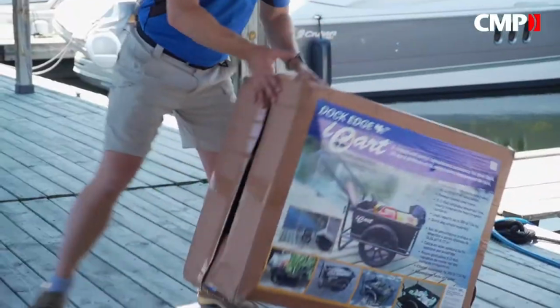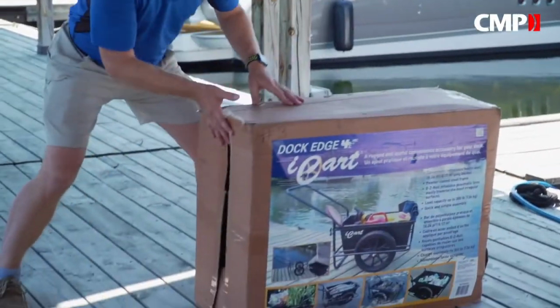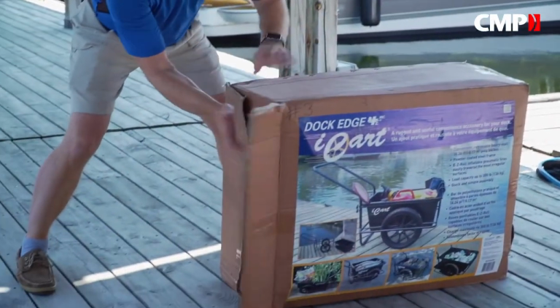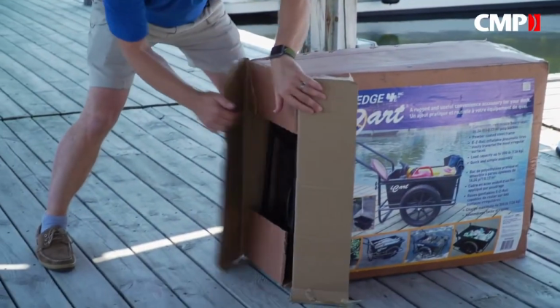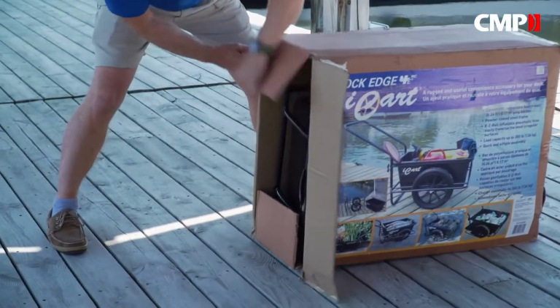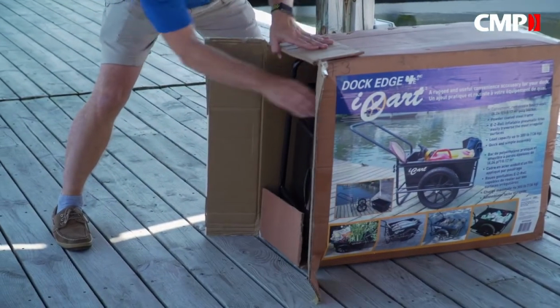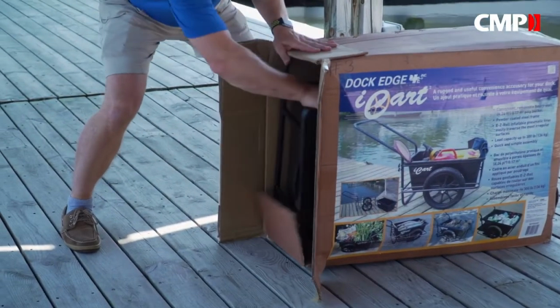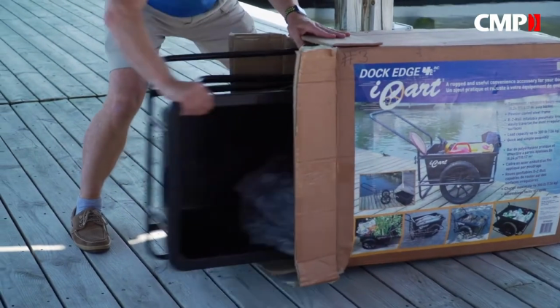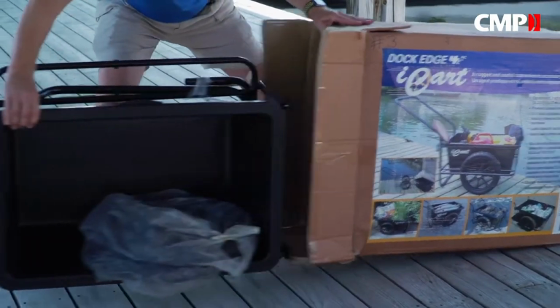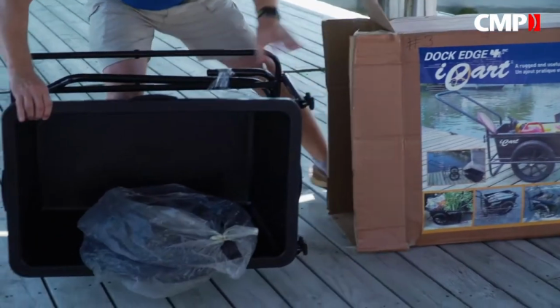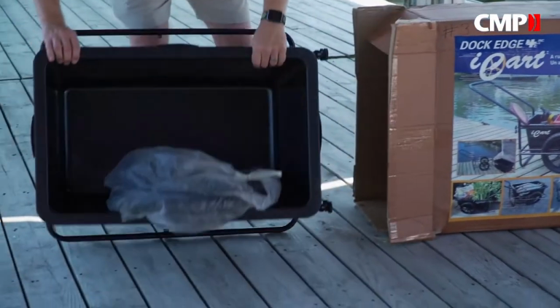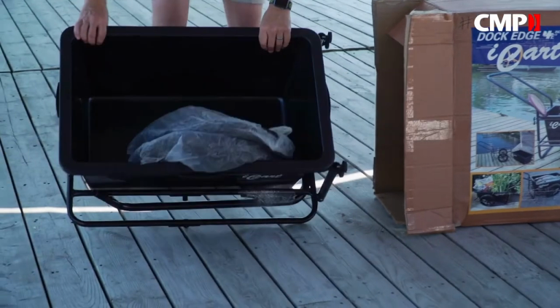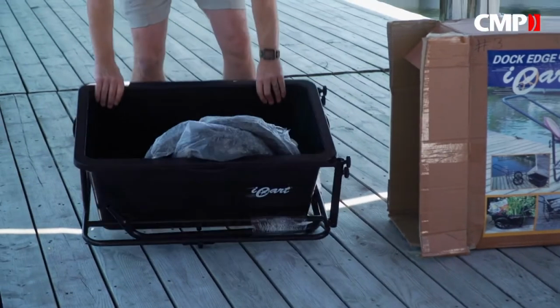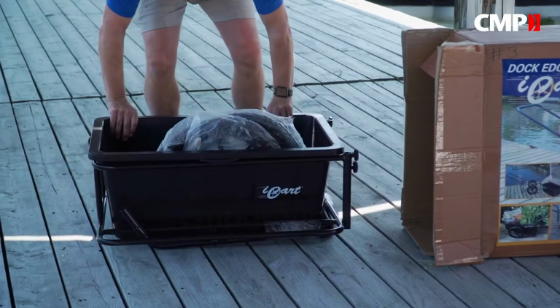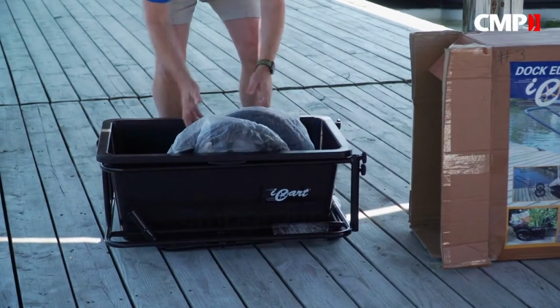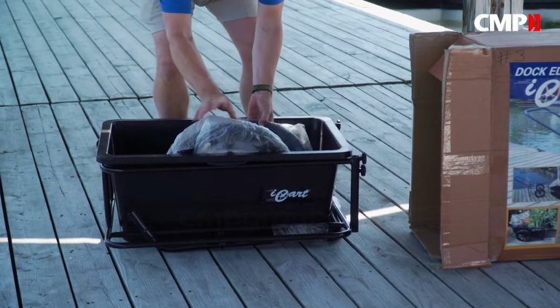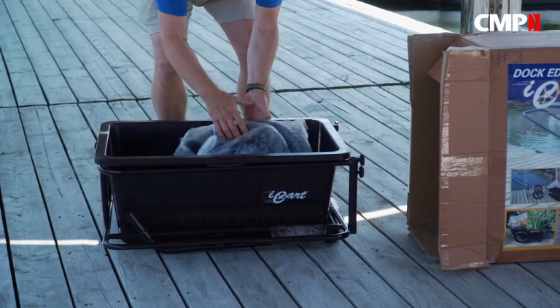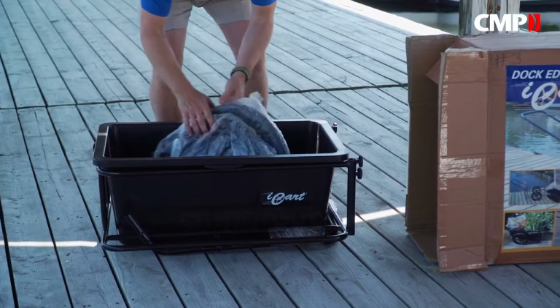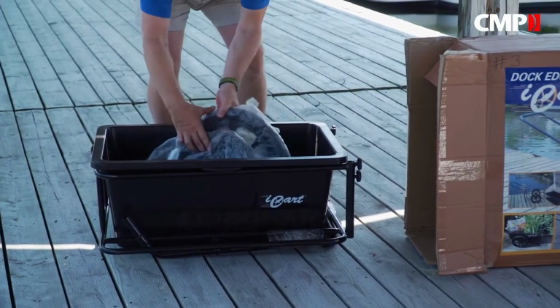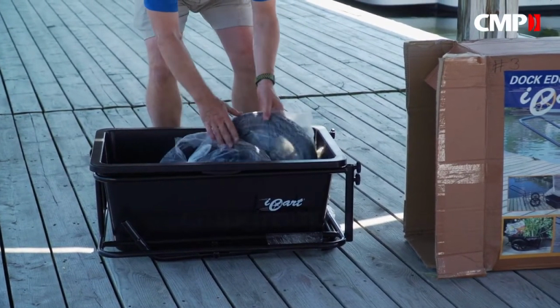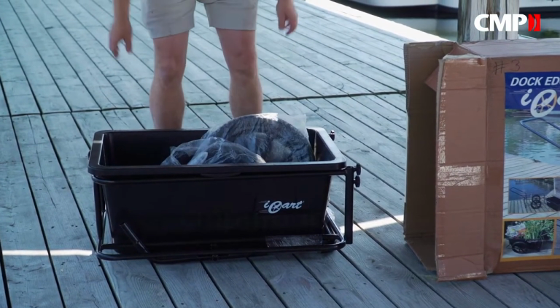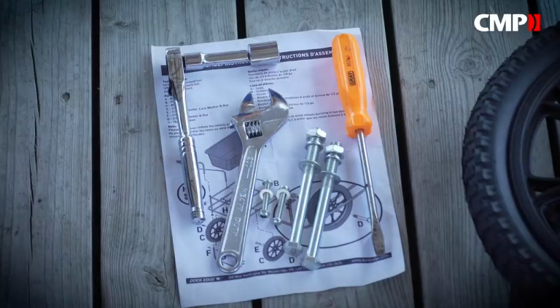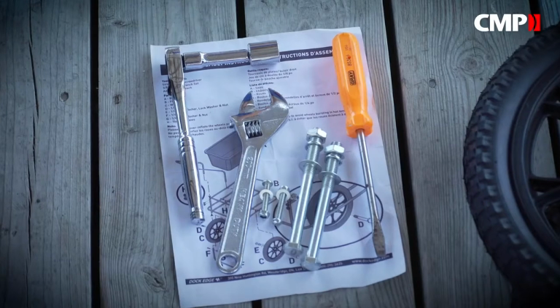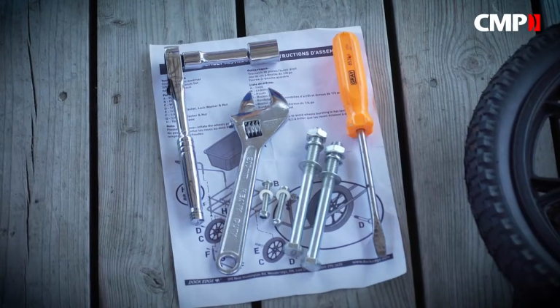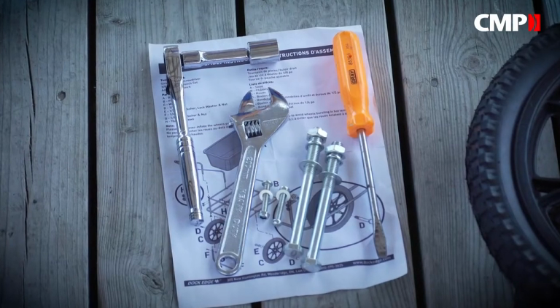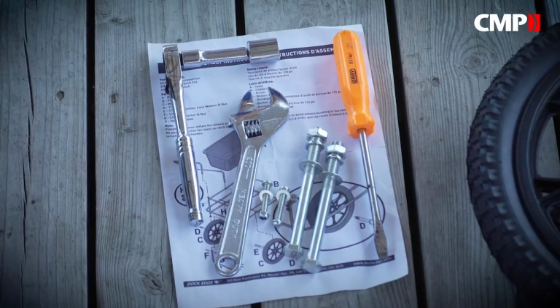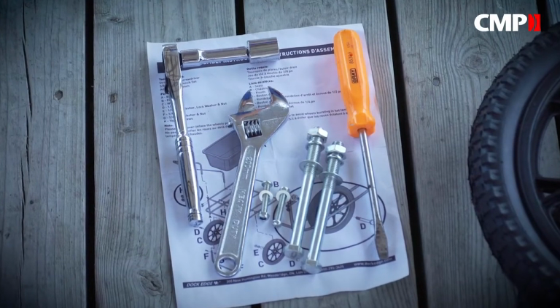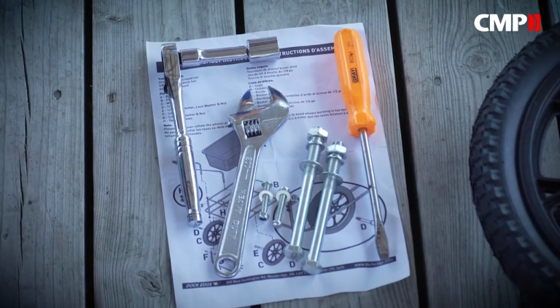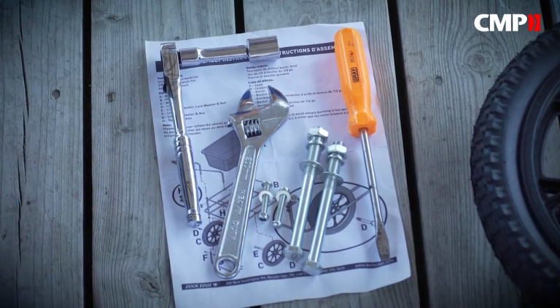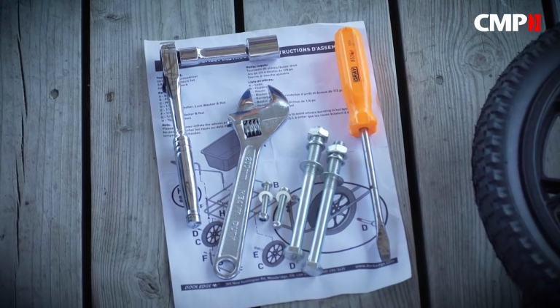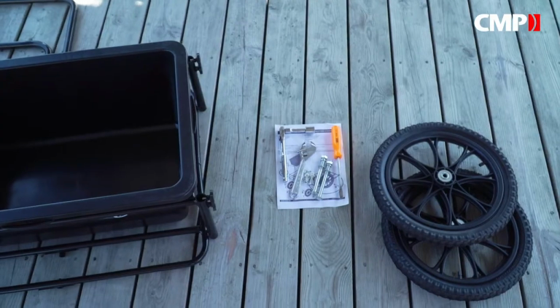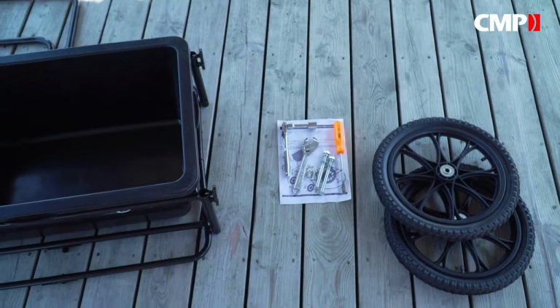If you're looking for something durable that can carry more weight, DockEdge has a heavy duty iCart. Assembly should only take a couple of minutes, and you'll only need three tools: a flathead screwdriver, an adjustable wrench, and a 3/8 ratchet with a 17mm socket.